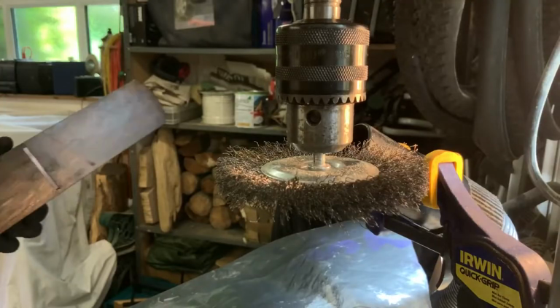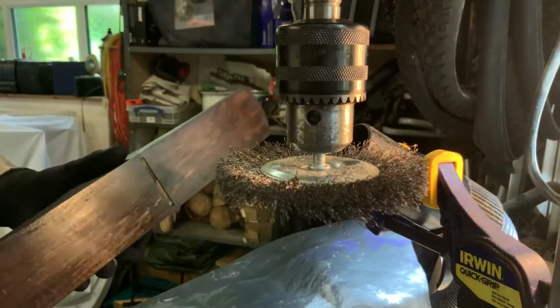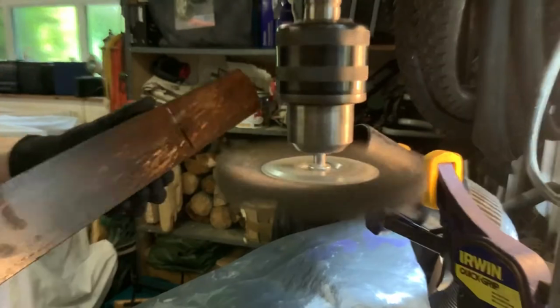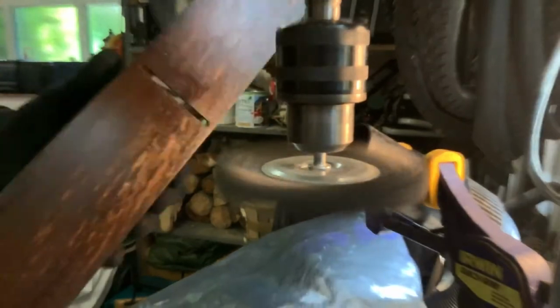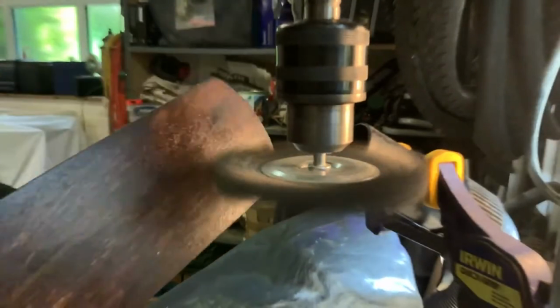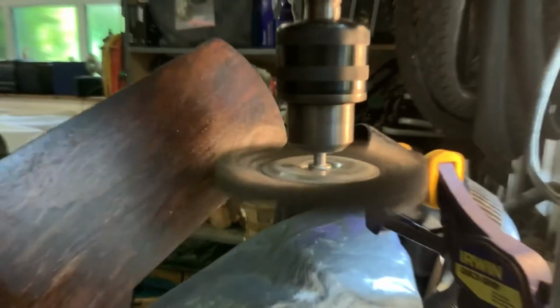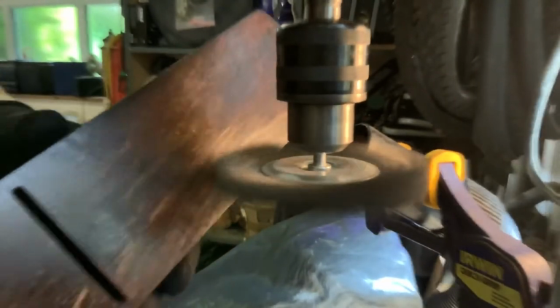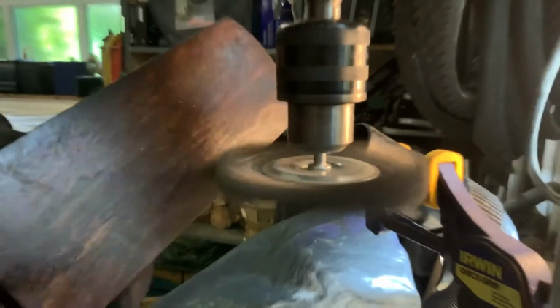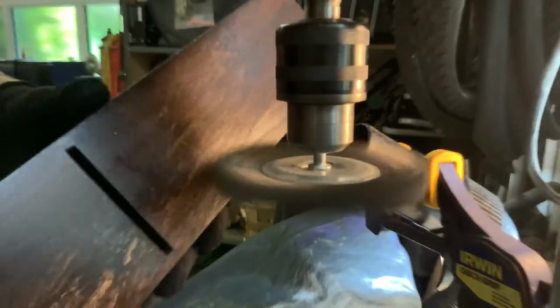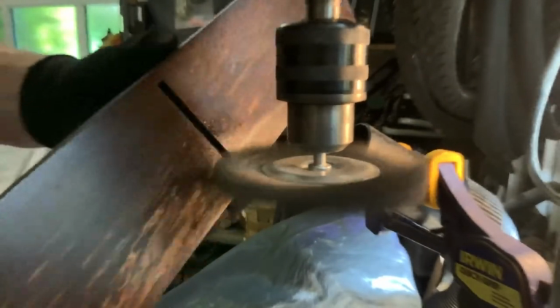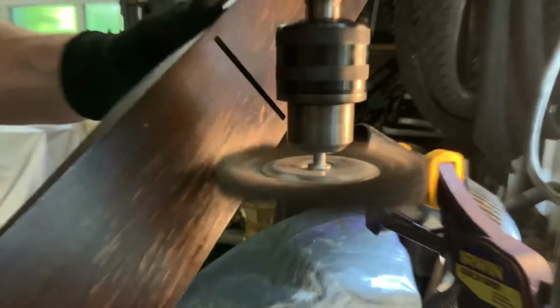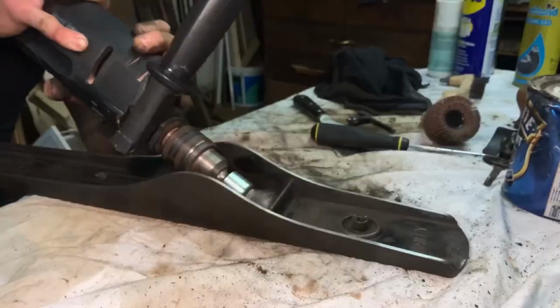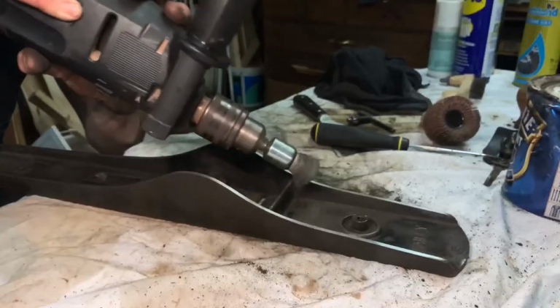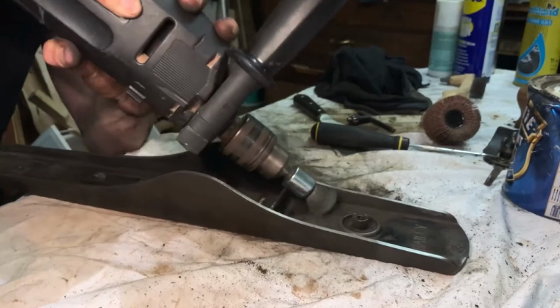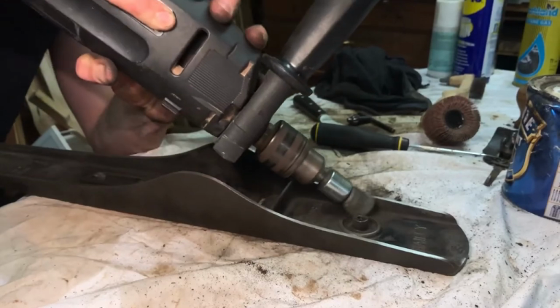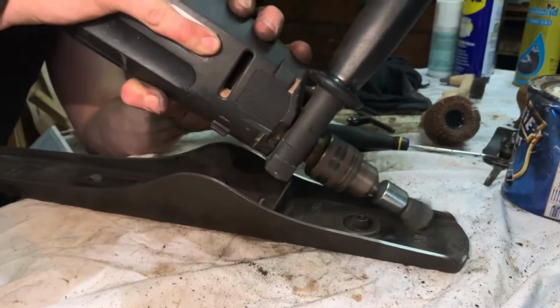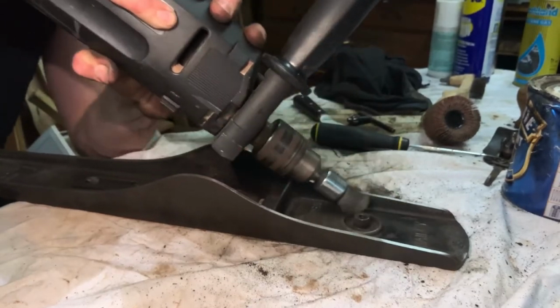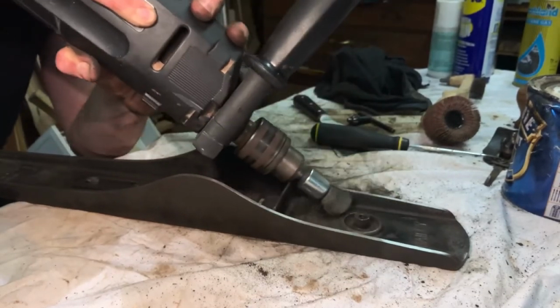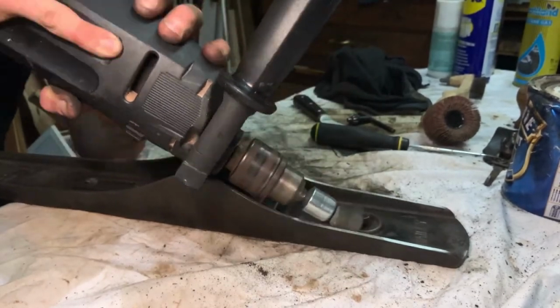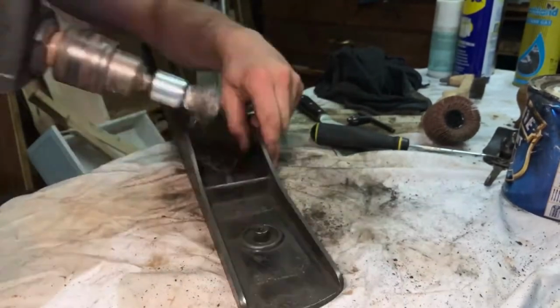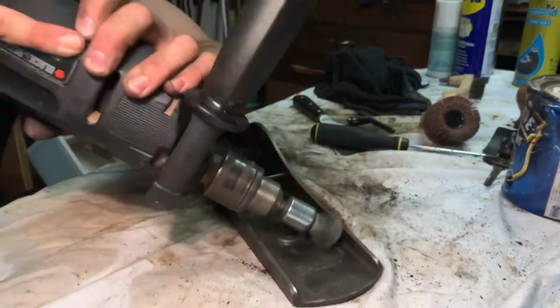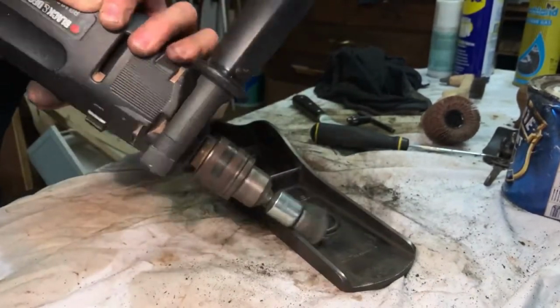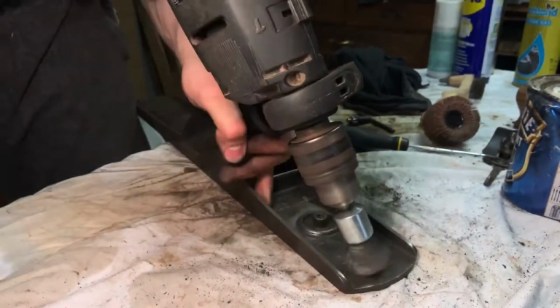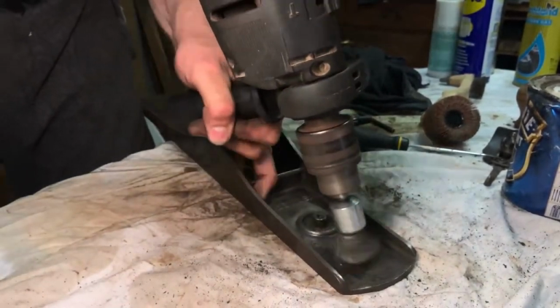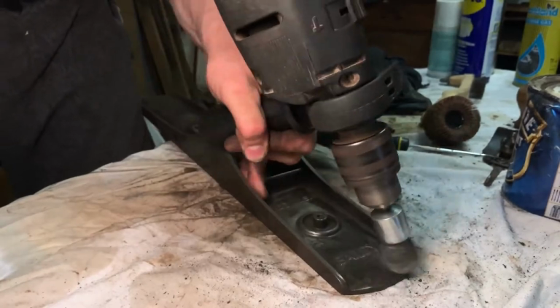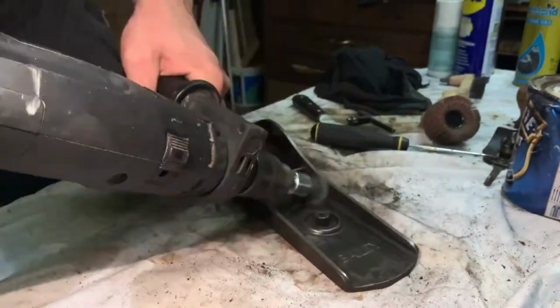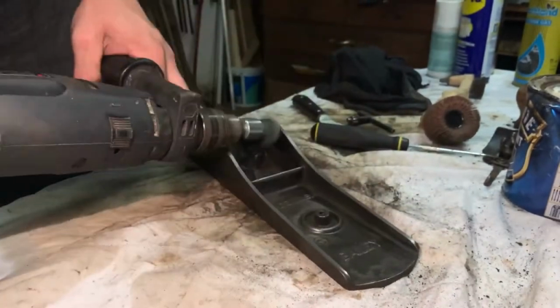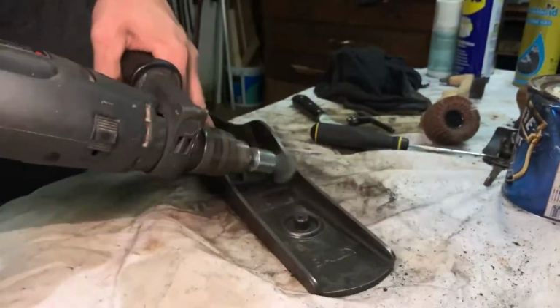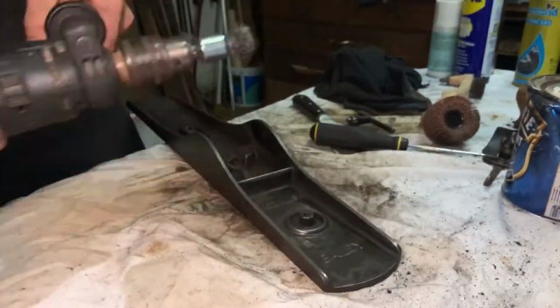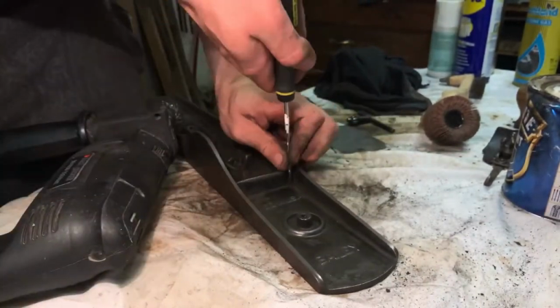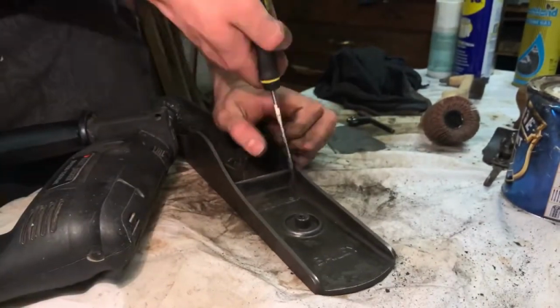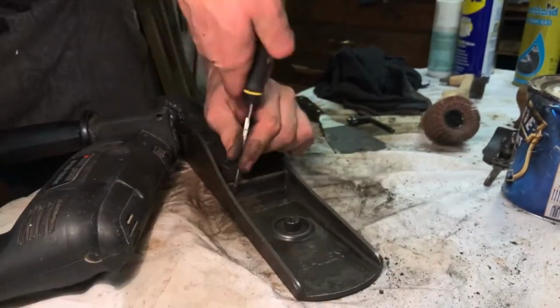Everything else gets thrown on the wire wheel. I'll save you the hours of footage that took place here. This is just to remove all of the dirt and grime and rust that was too stubborn to come off earlier.